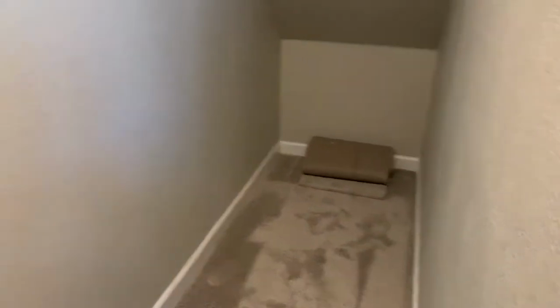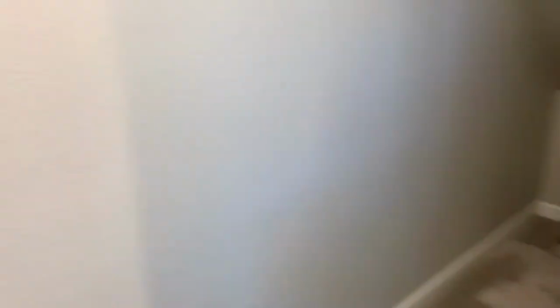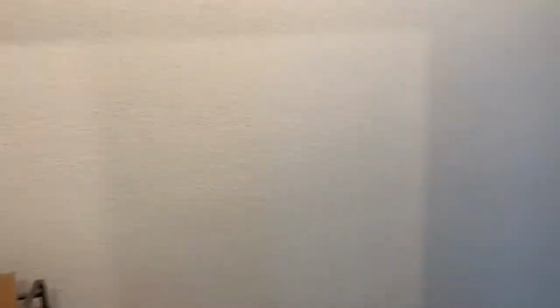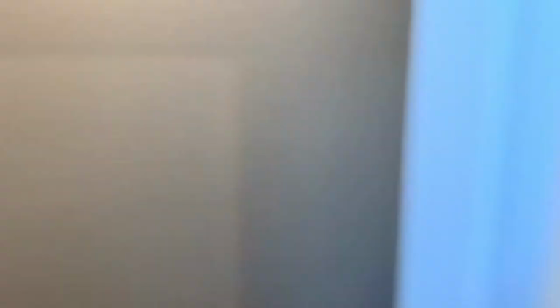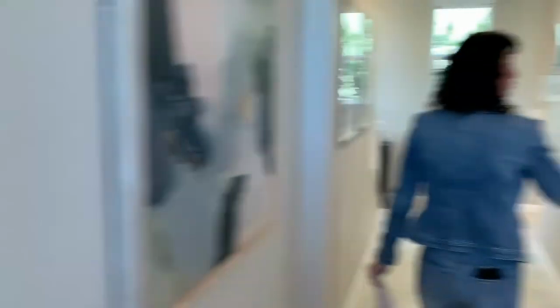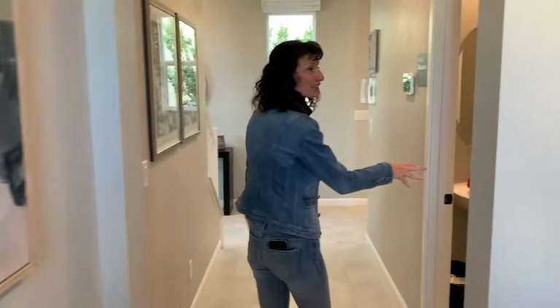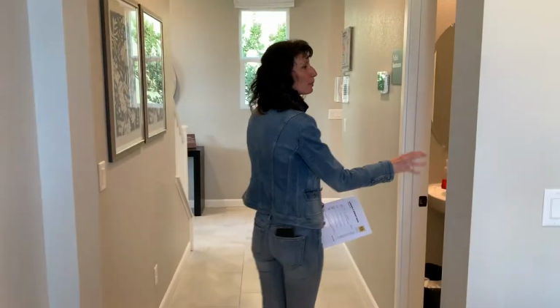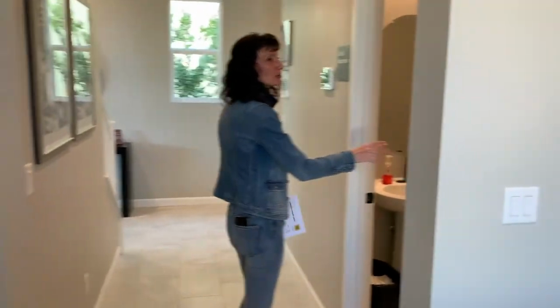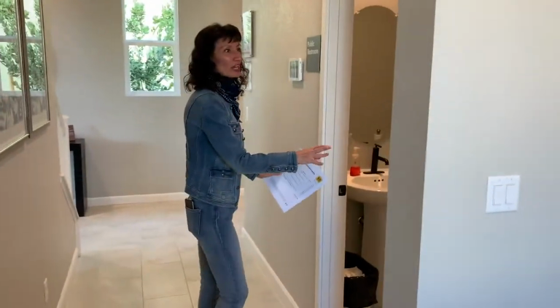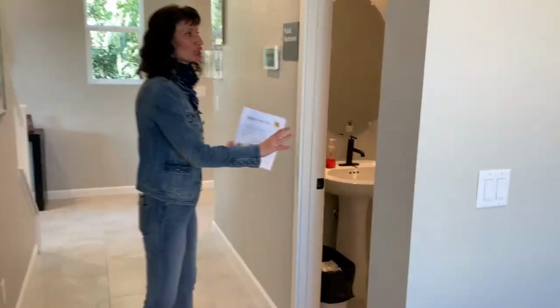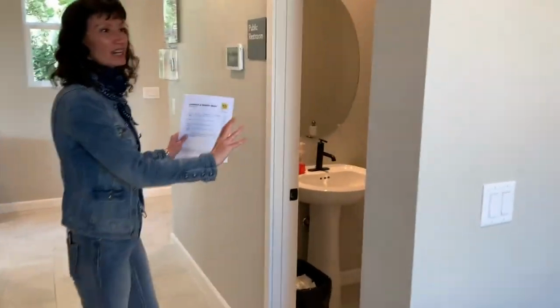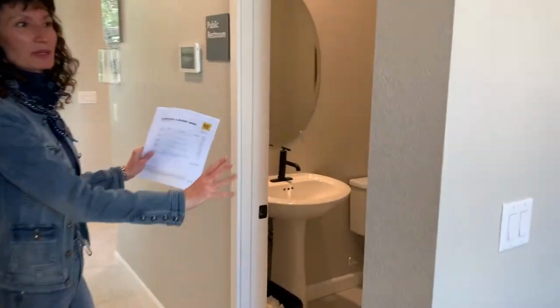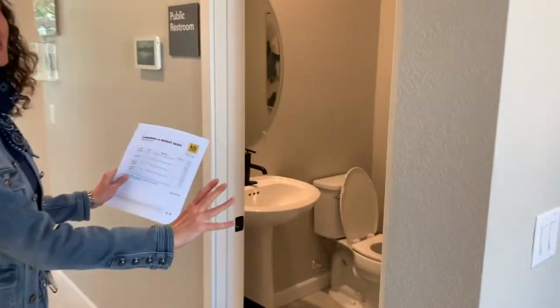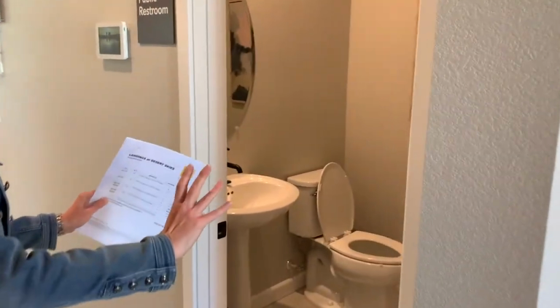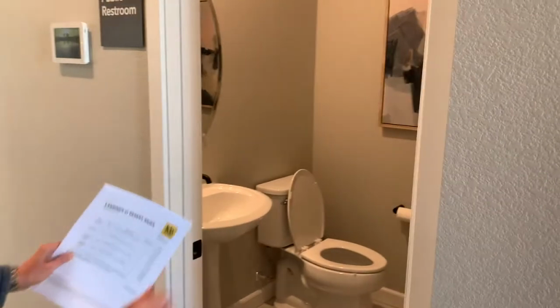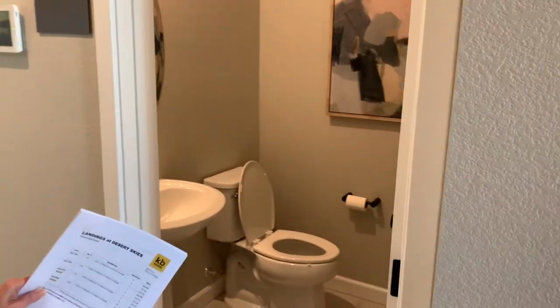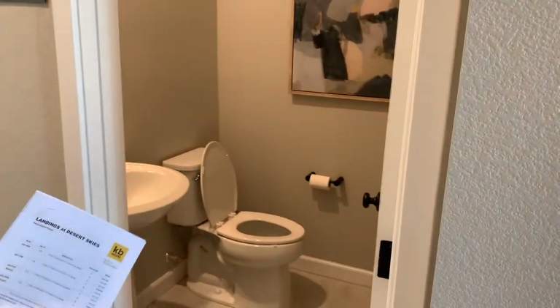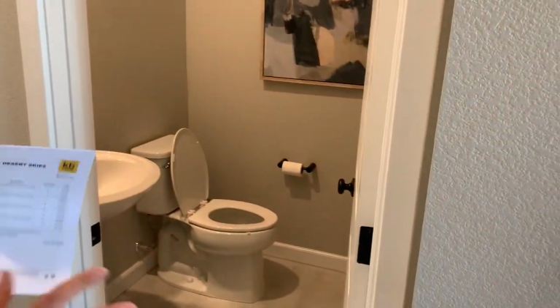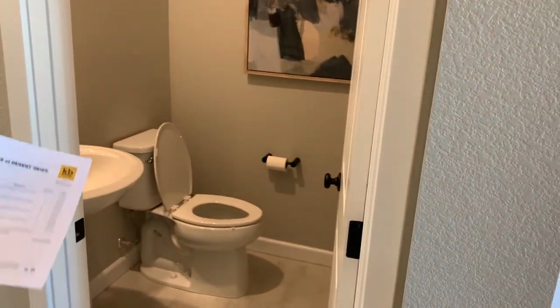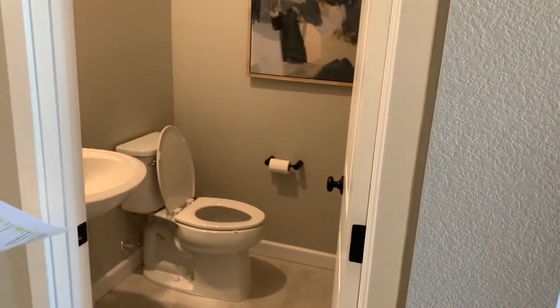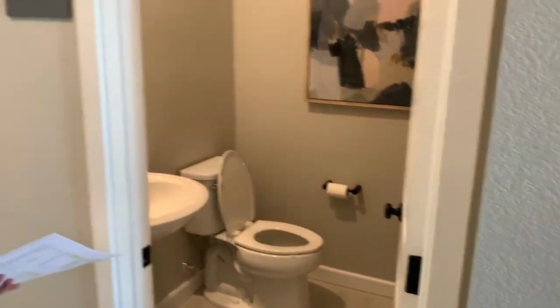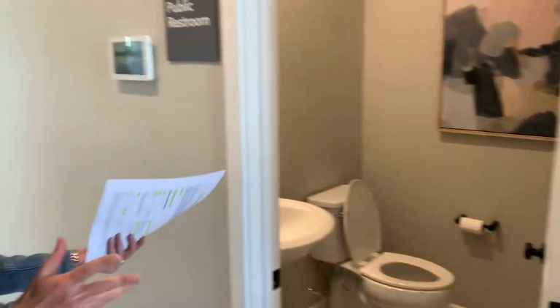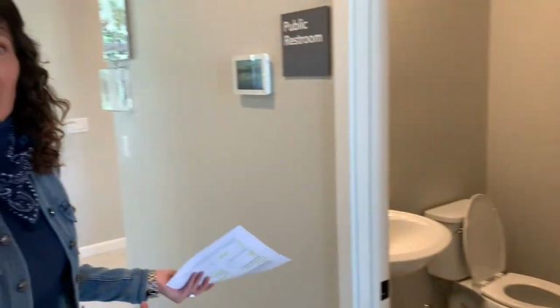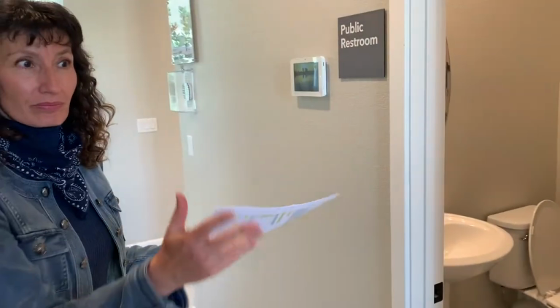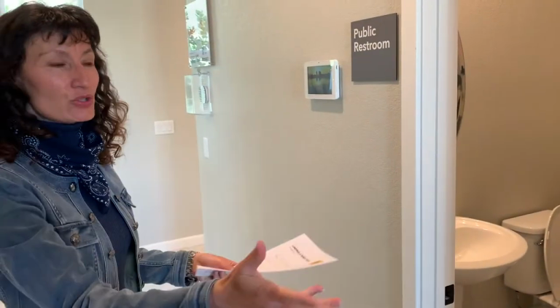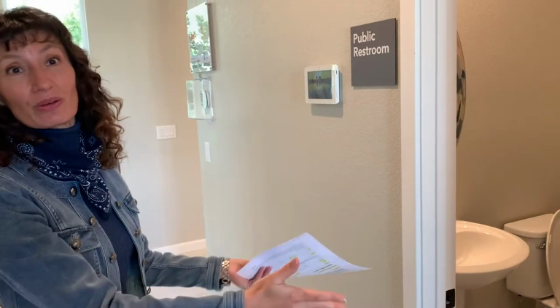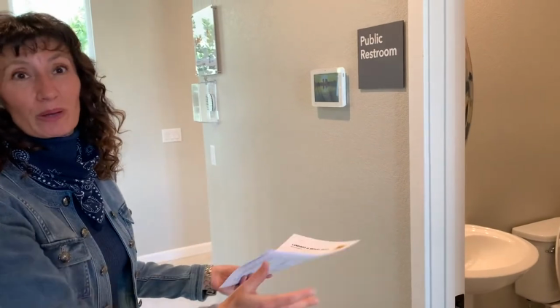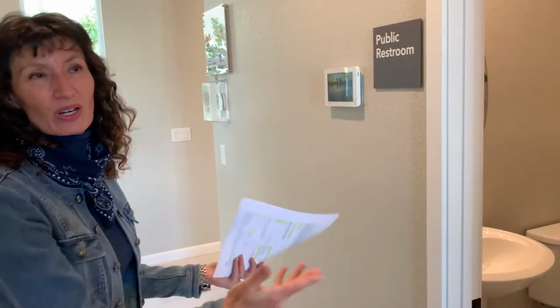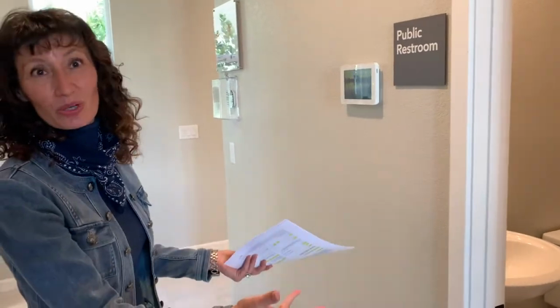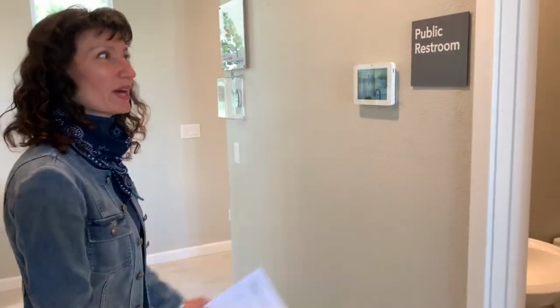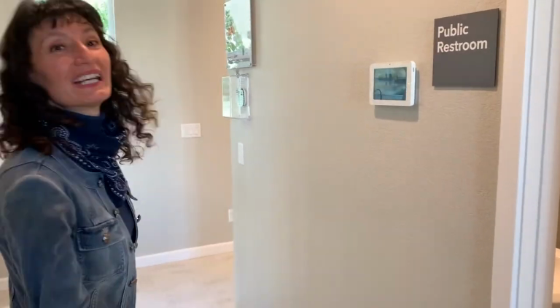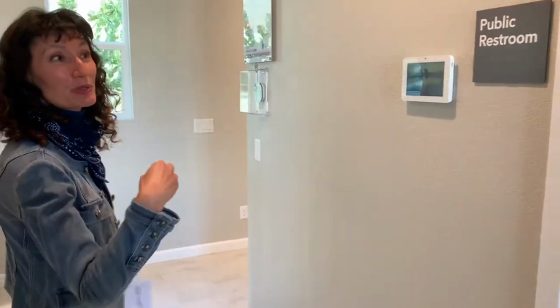This is a powder bath, but I'm sure they could manipulate it so you could get a shower in here. Then you'd have a downstairs bedroom with a full bathroom or at least a three-quarter bathroom. Let's go upstairs.